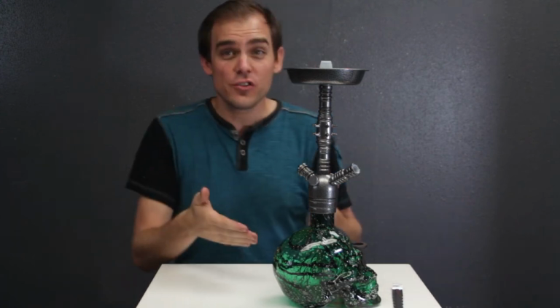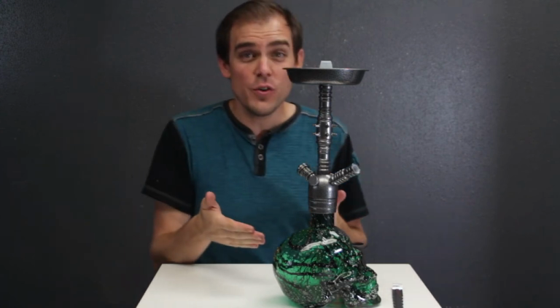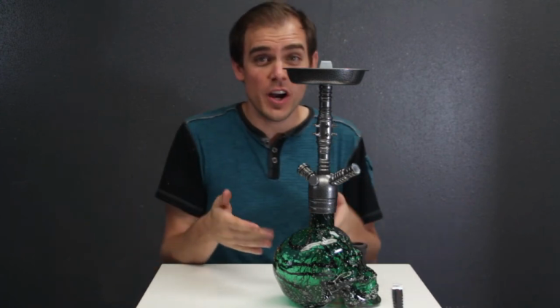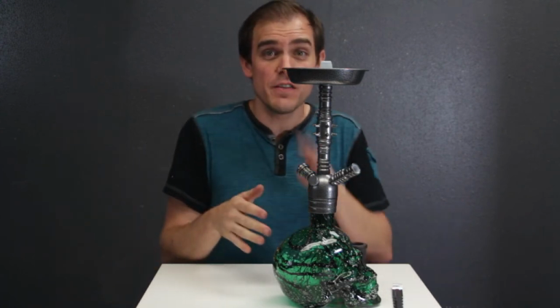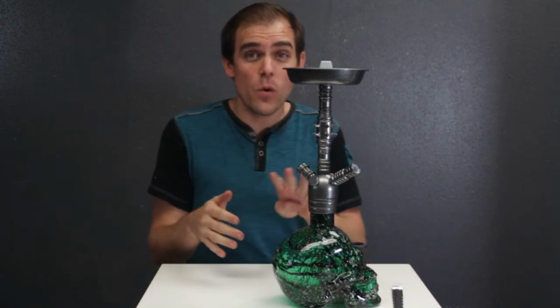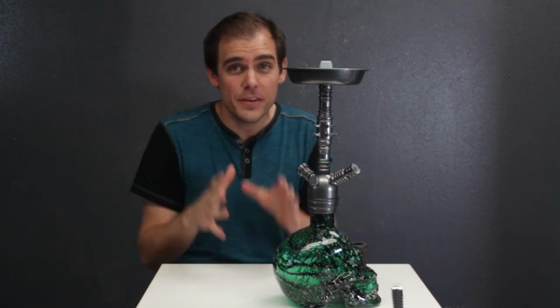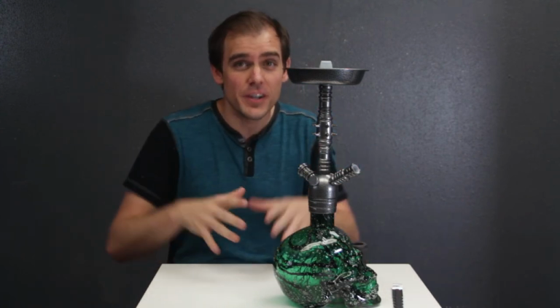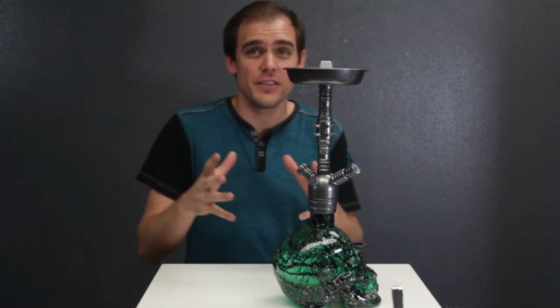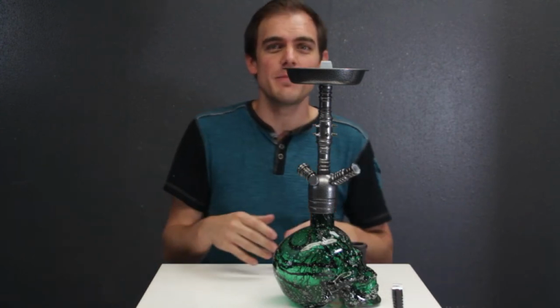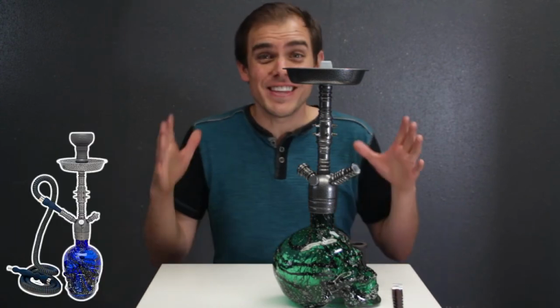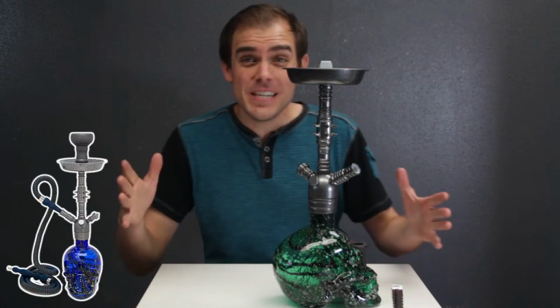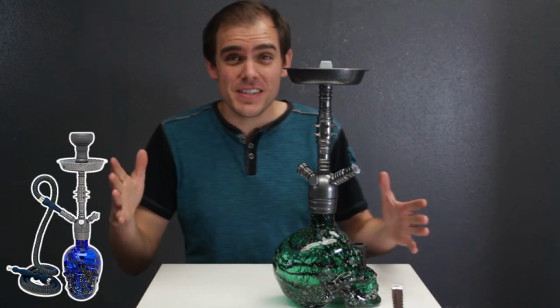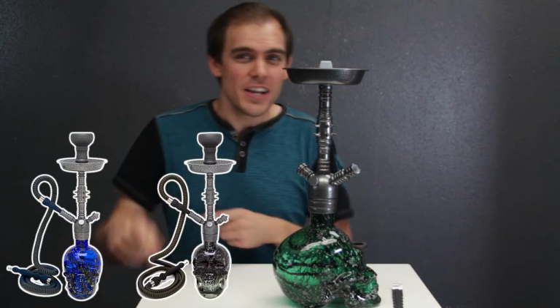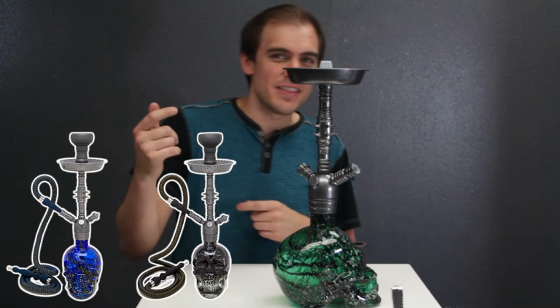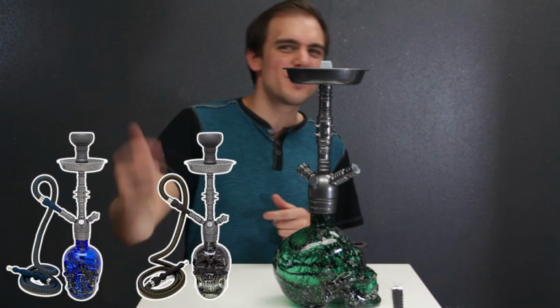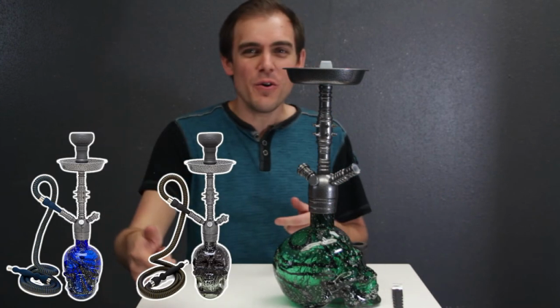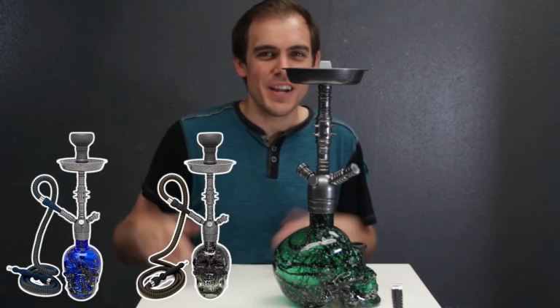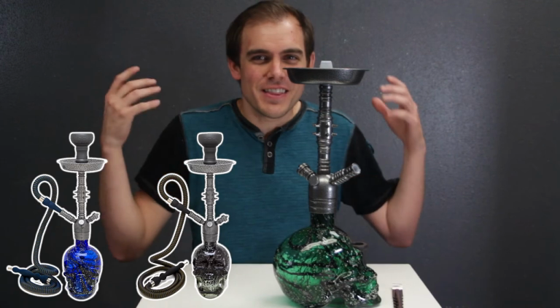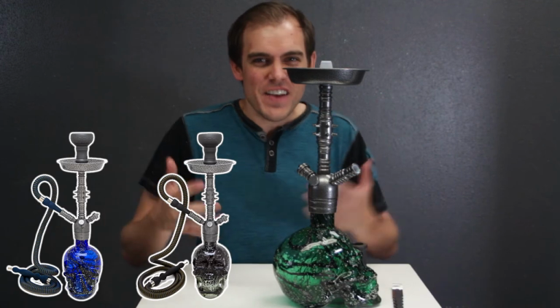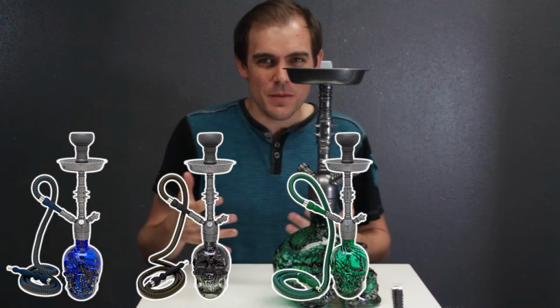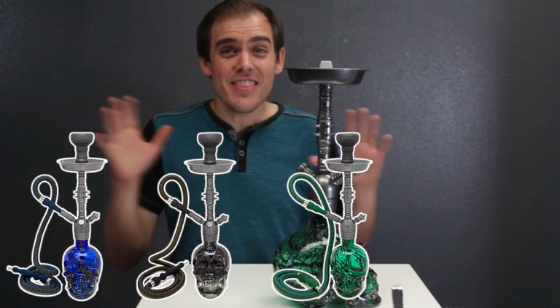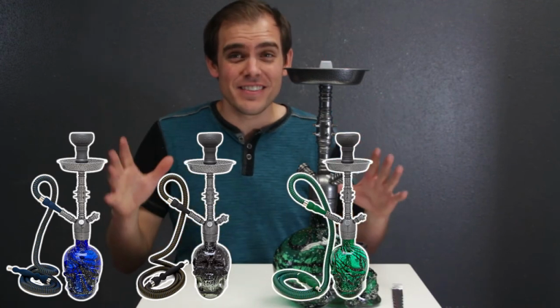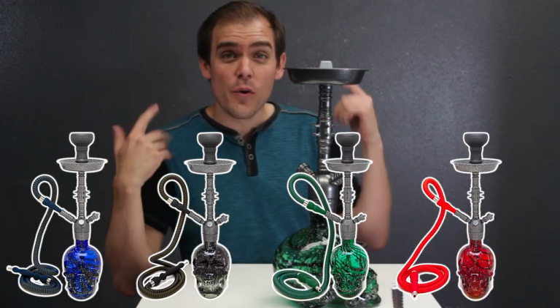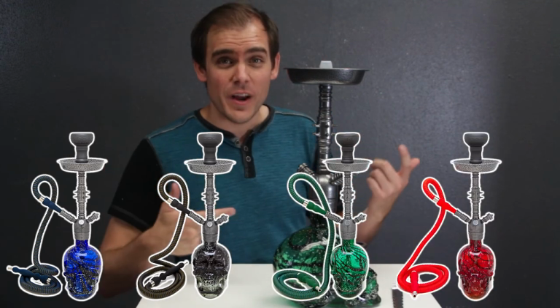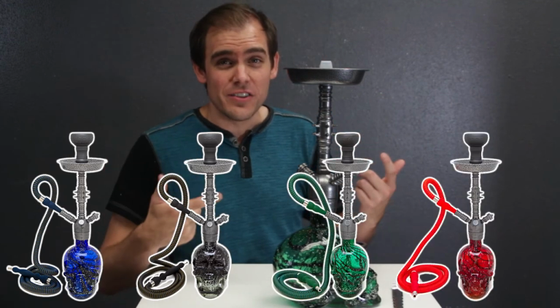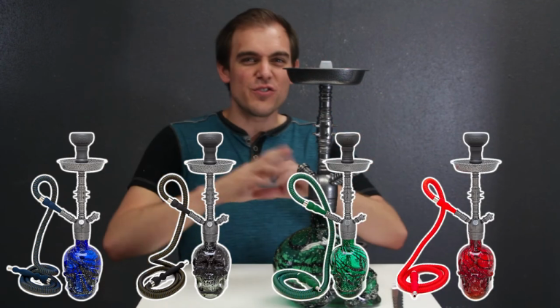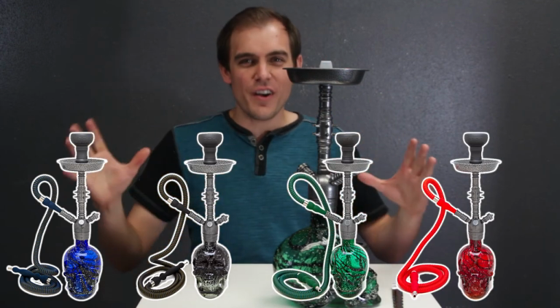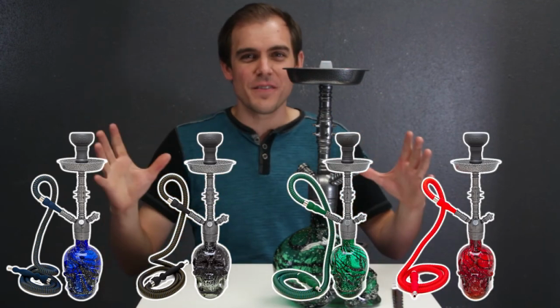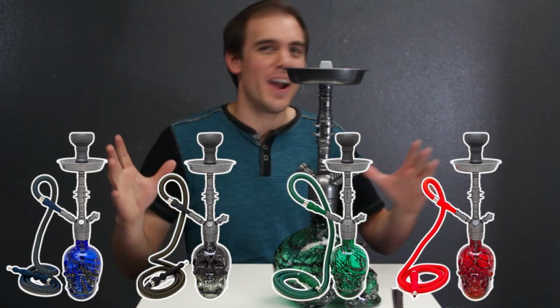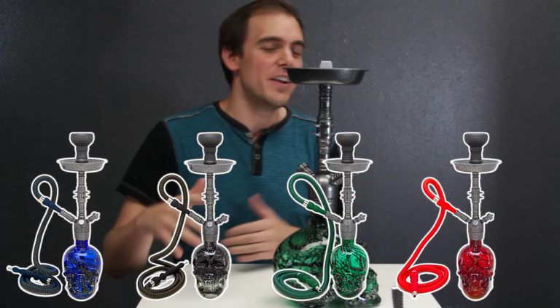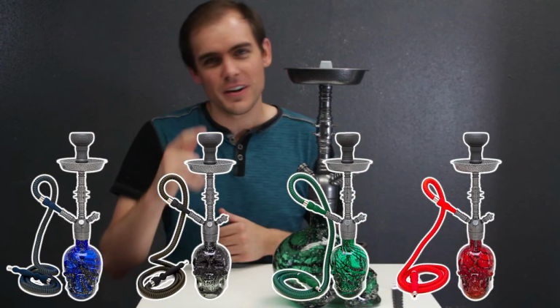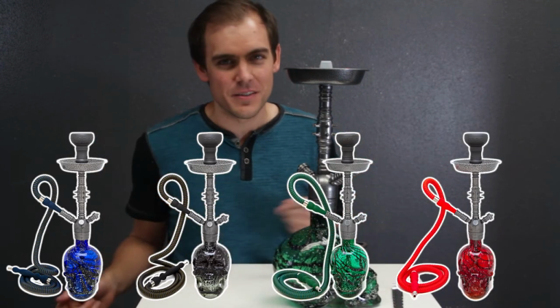The Skull Hookah comes in four different color schemes: you got the Deep Sea, you got the Smoke, you got the Venom, and lastly the Rage. So there's all kinds of variety for your customer.